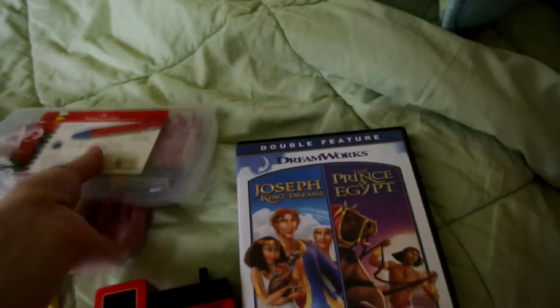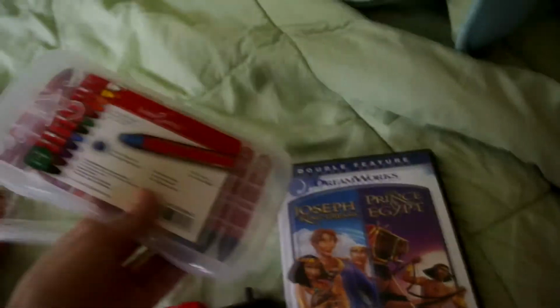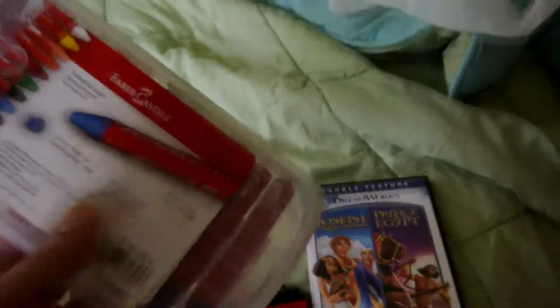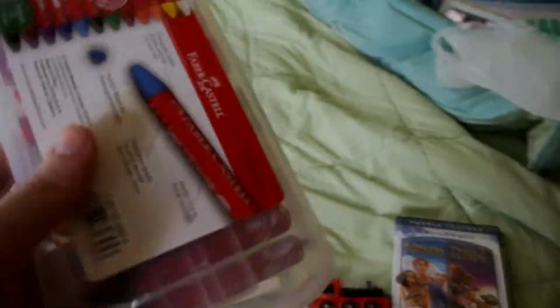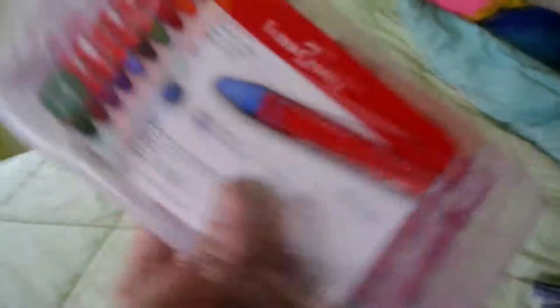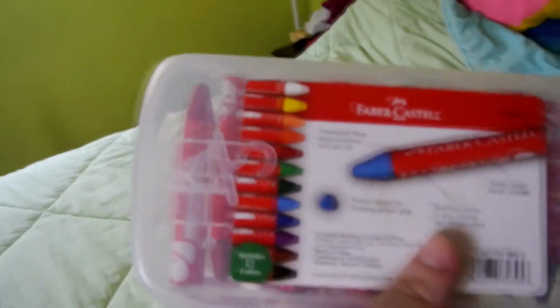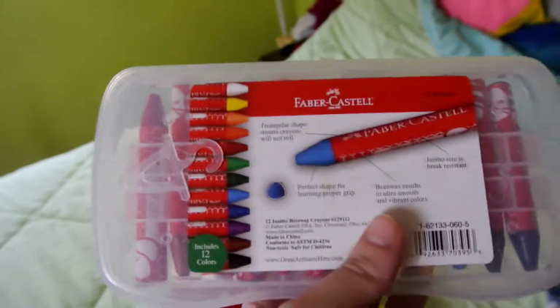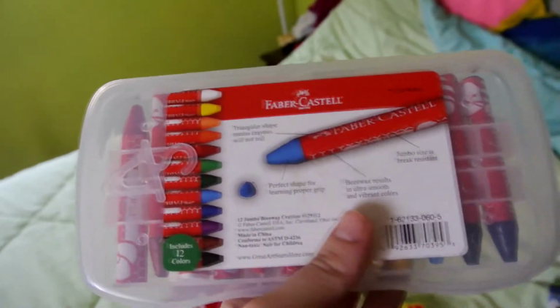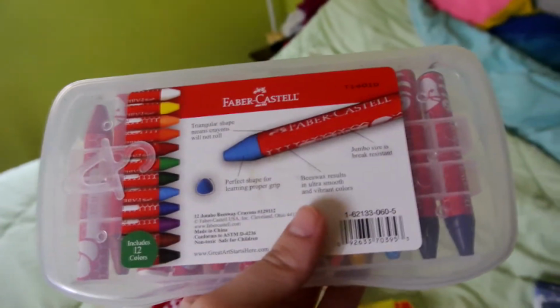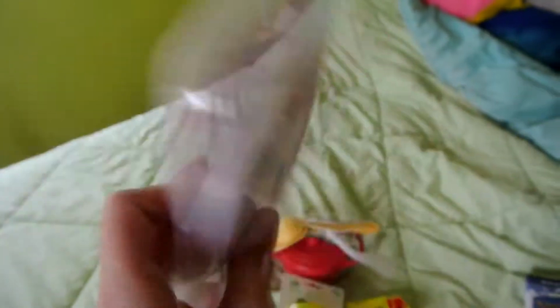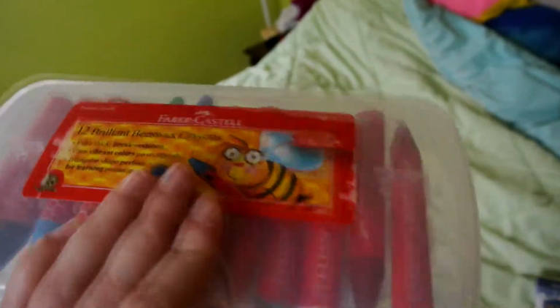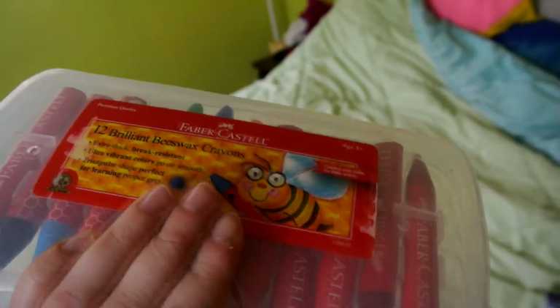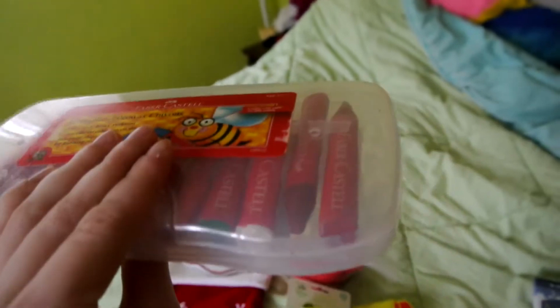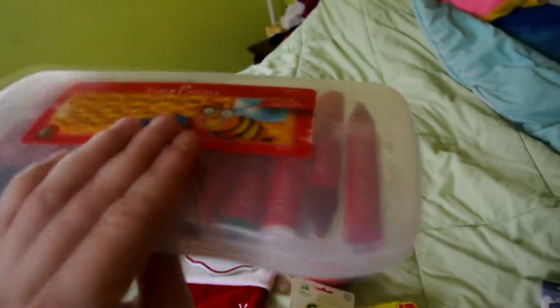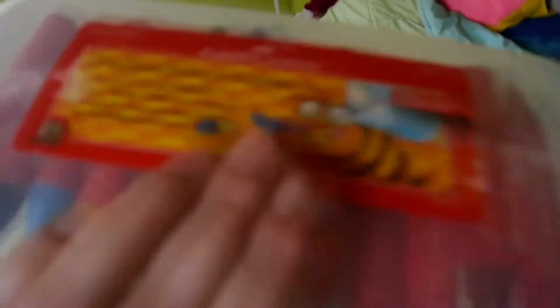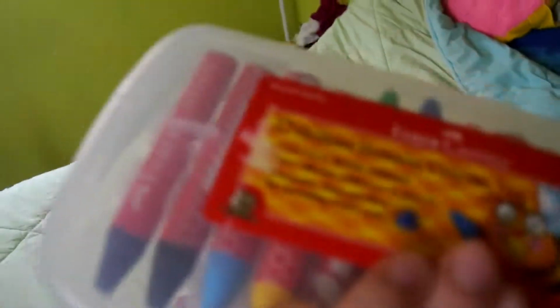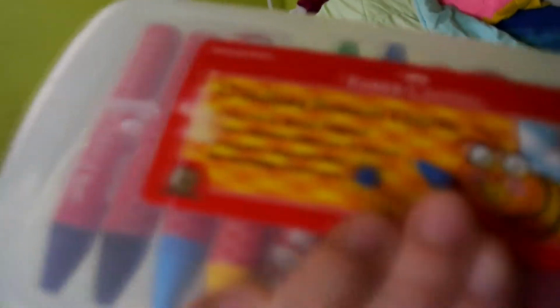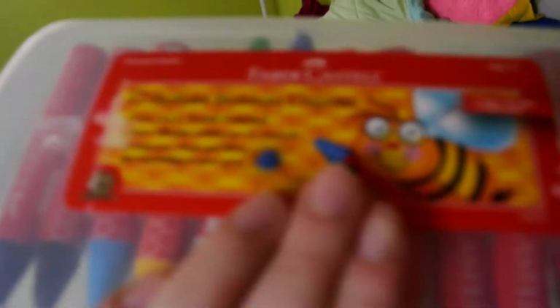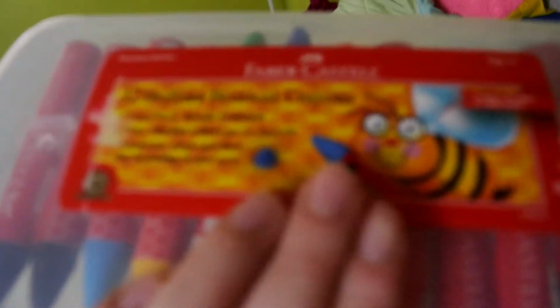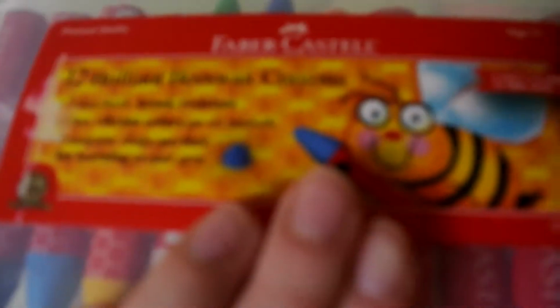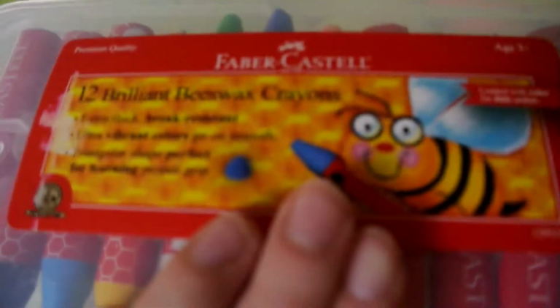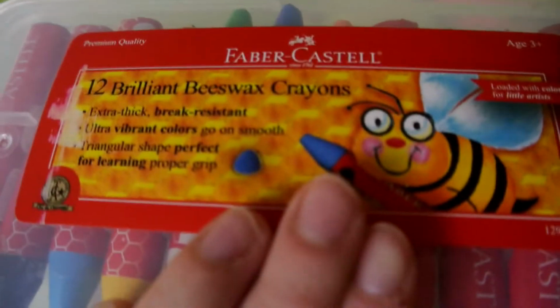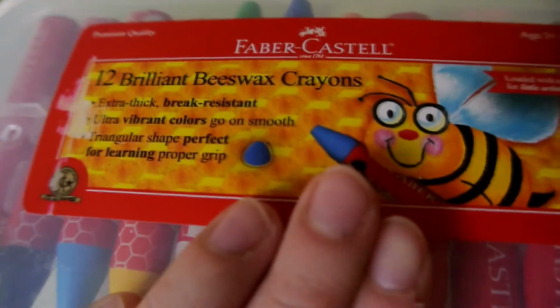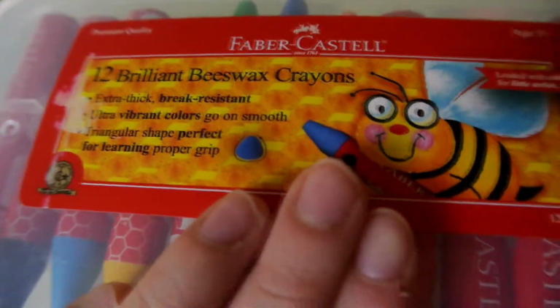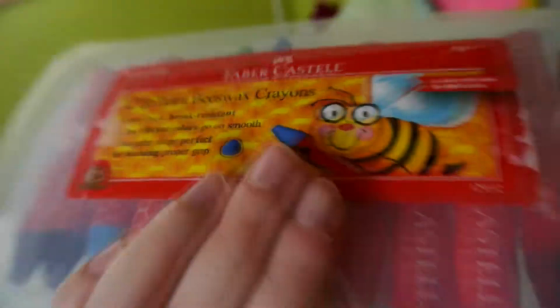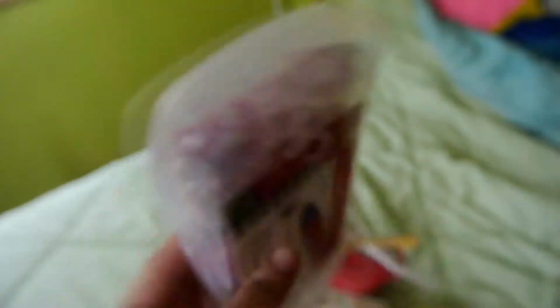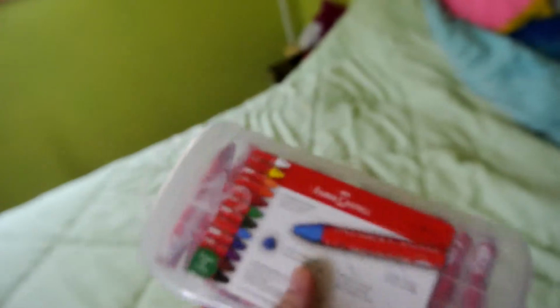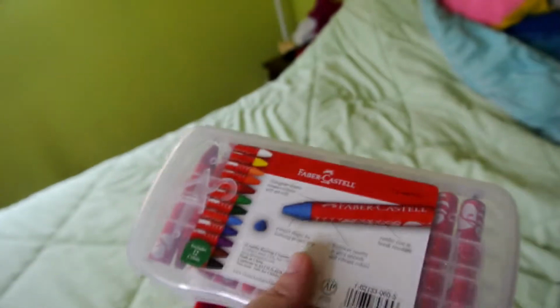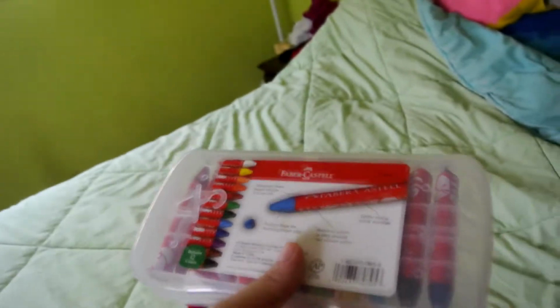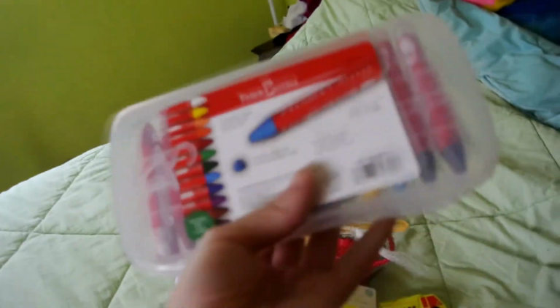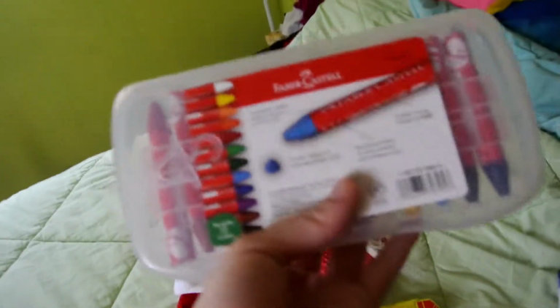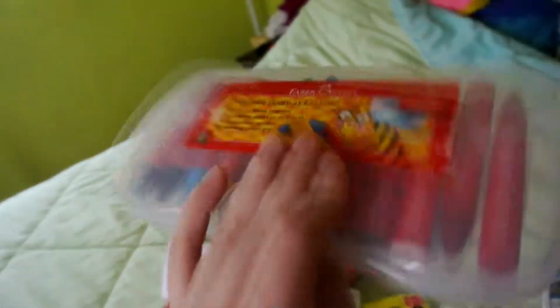And these crayons — we actually got them in a Citrus Lane. I took them out and was looking at the colors and stuff, but they're super cute. They're made of beeswax and they're supposed to be break resistant.